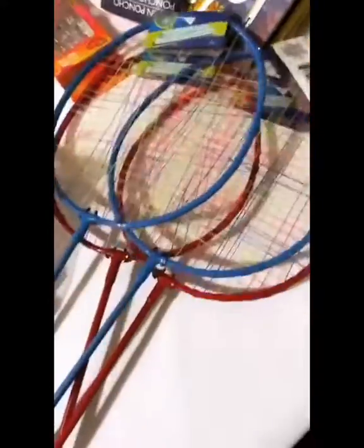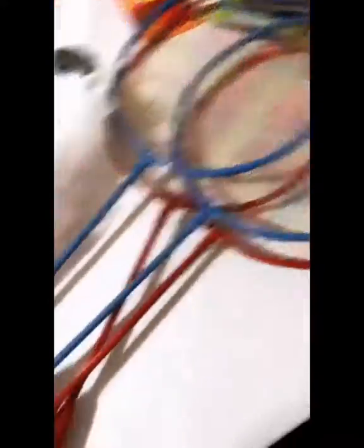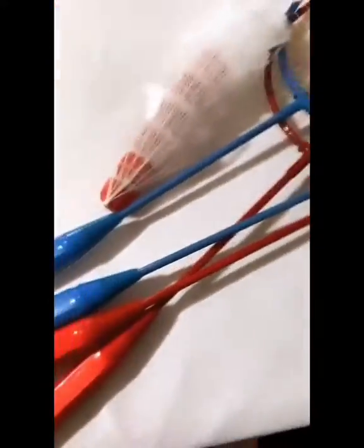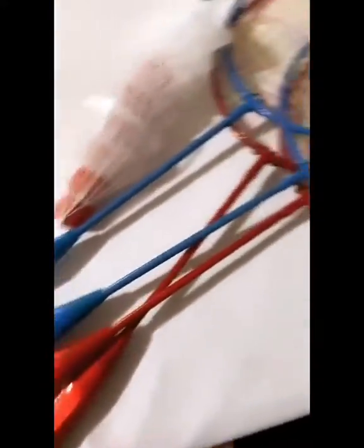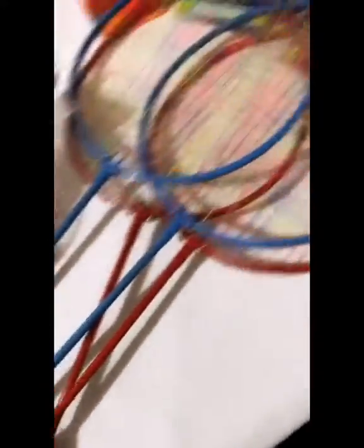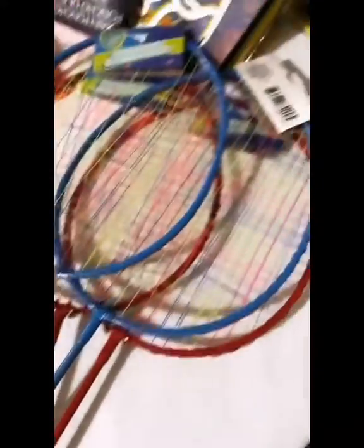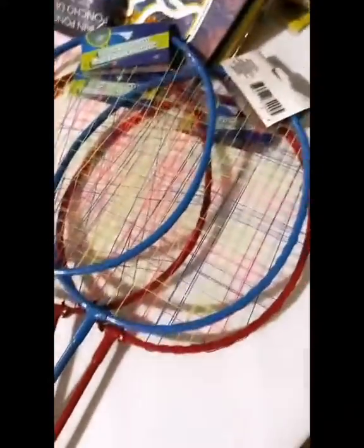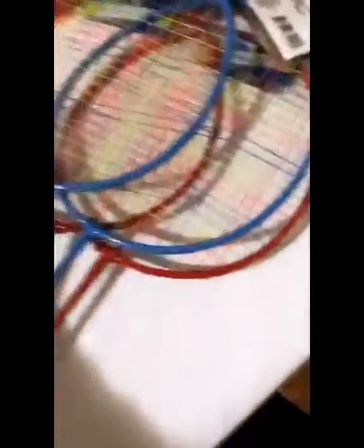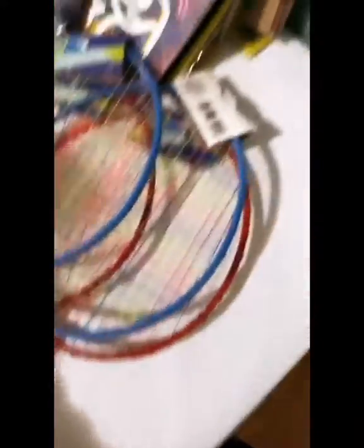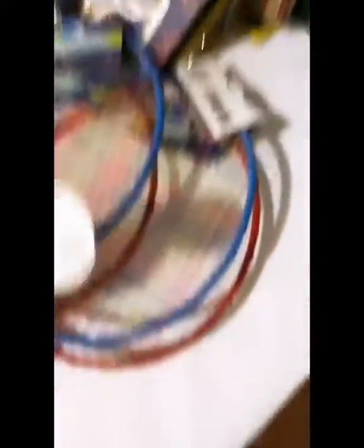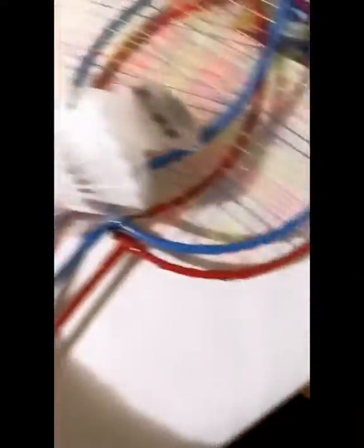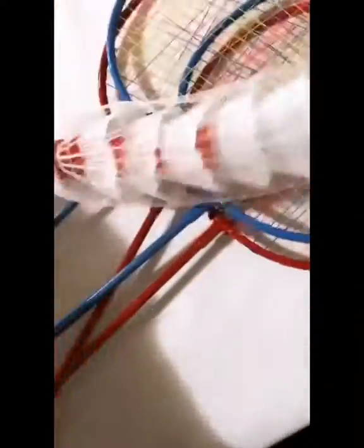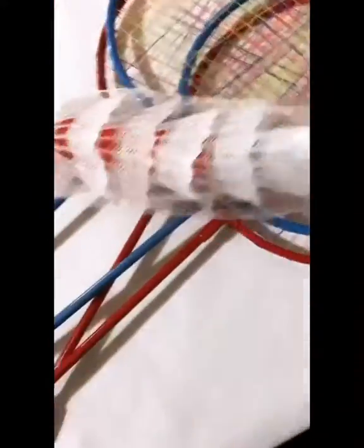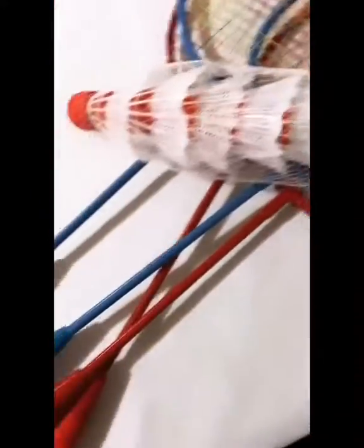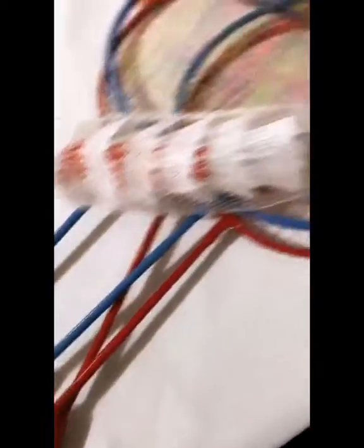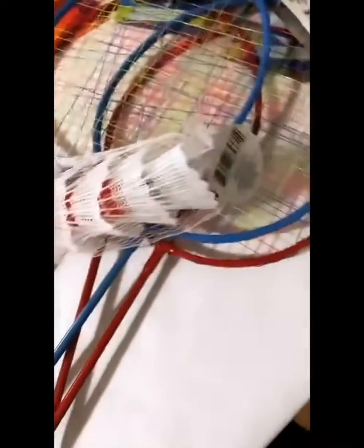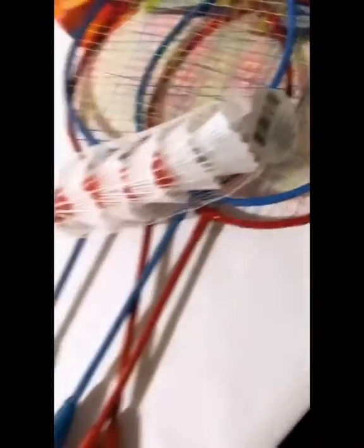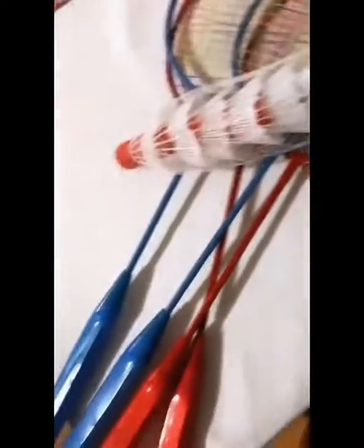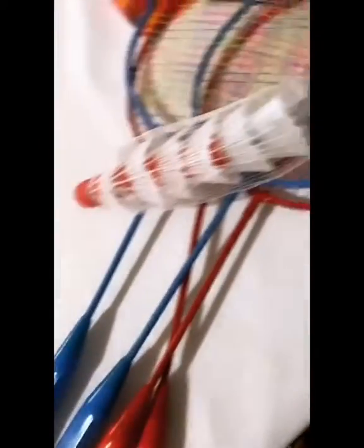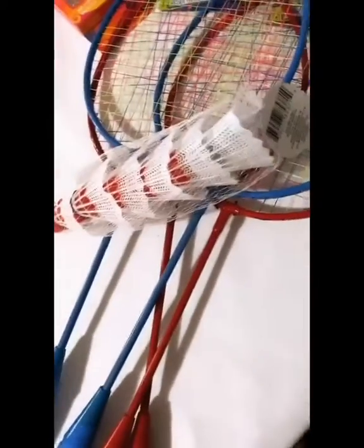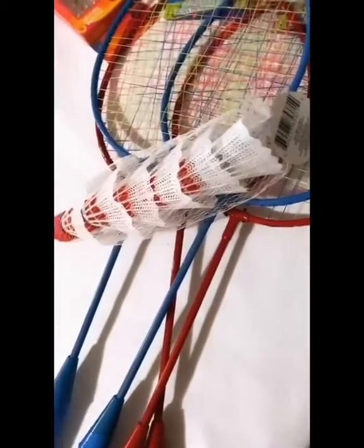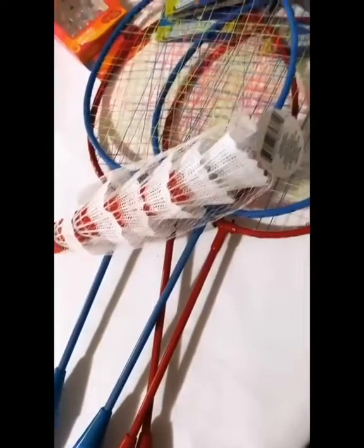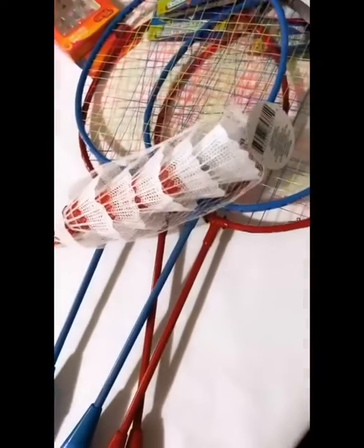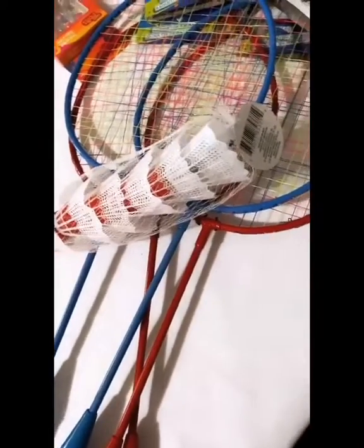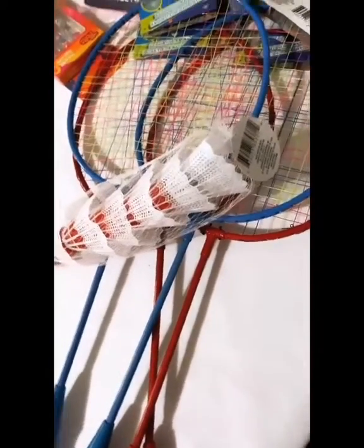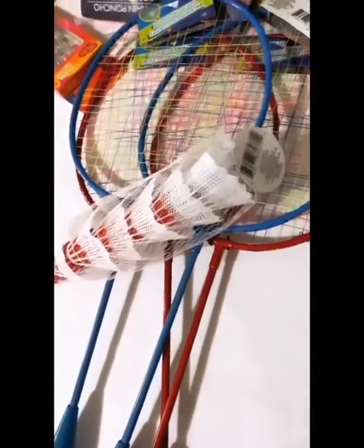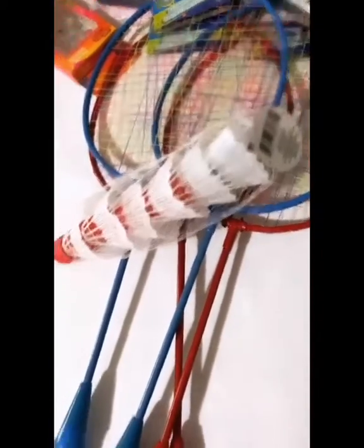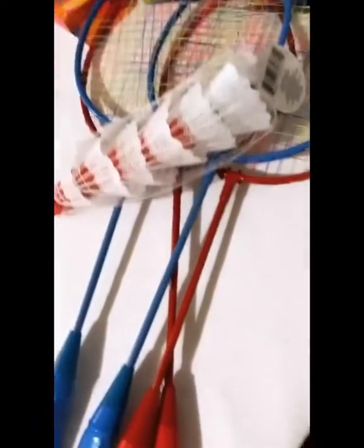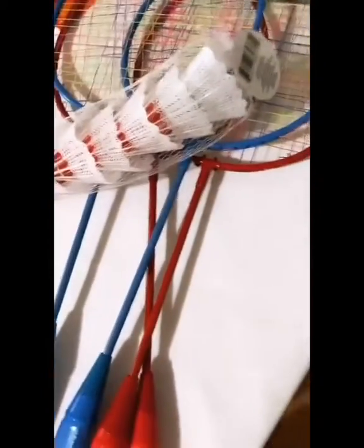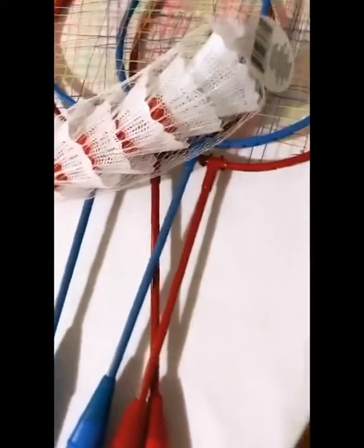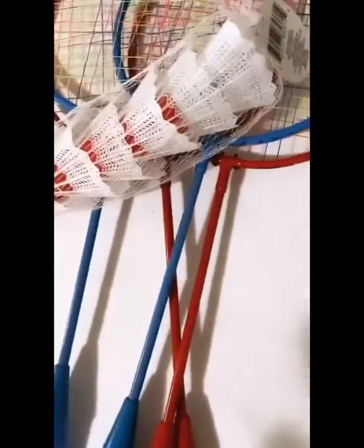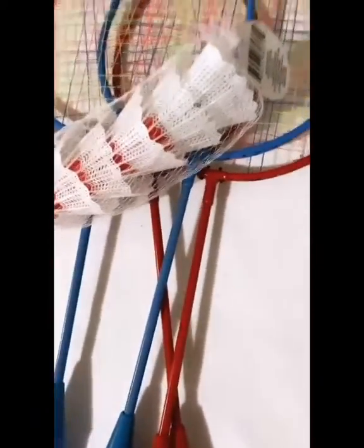Got these really cool badminton rackets with little birdies to go with it. I think that's gonna be a lot of fun. And we already have a volleyball net, so that can work as well.